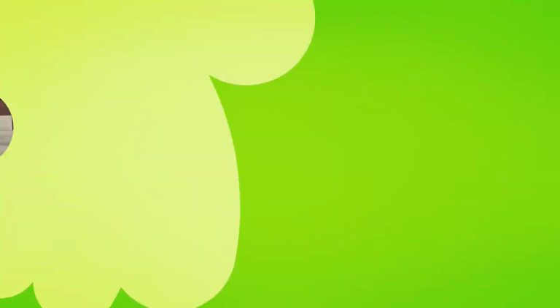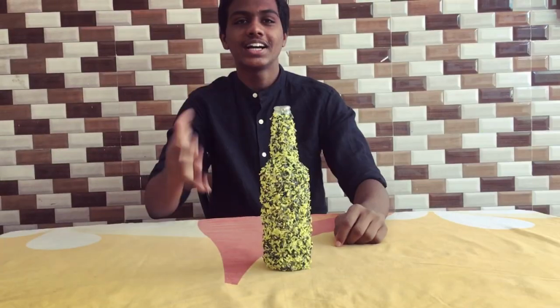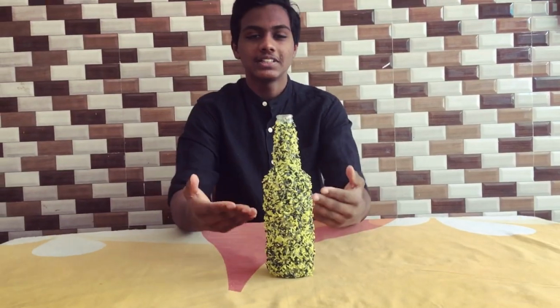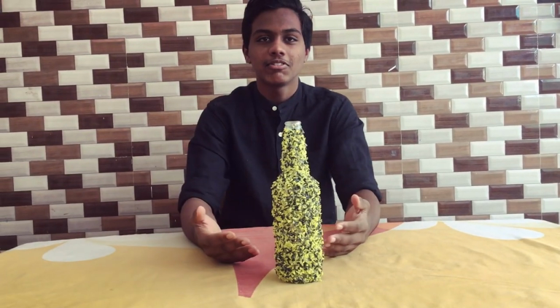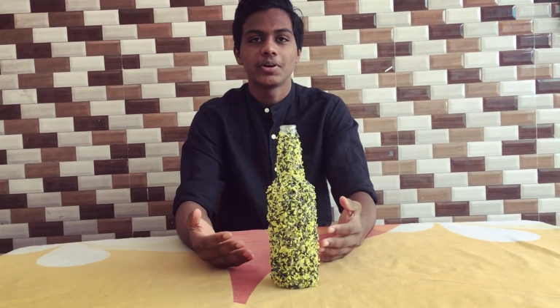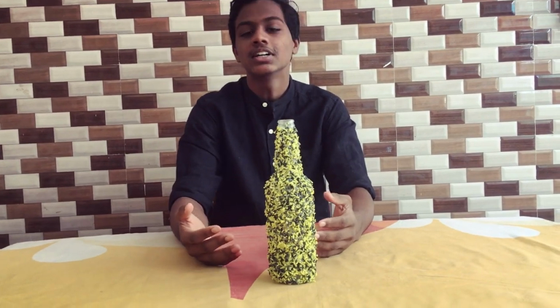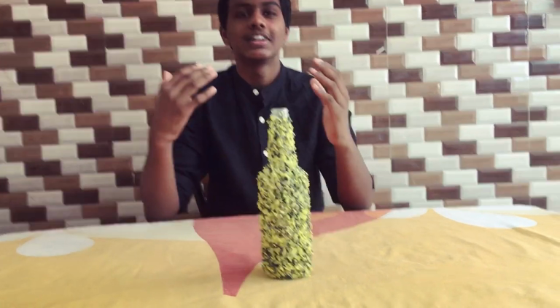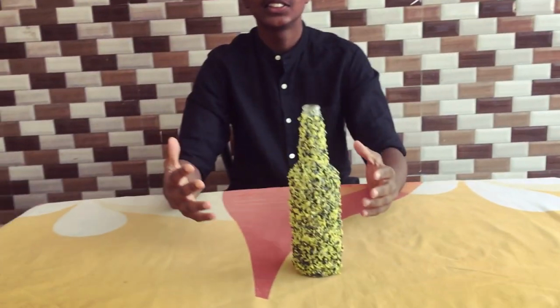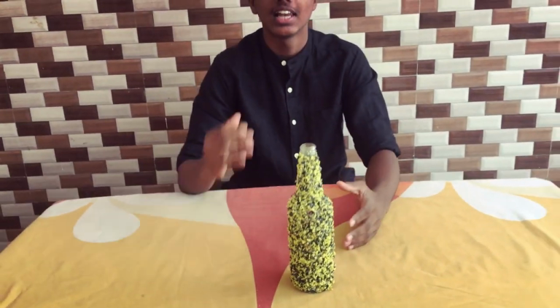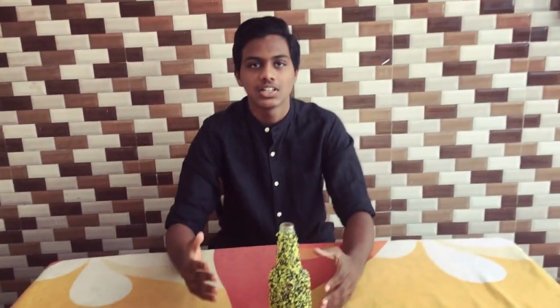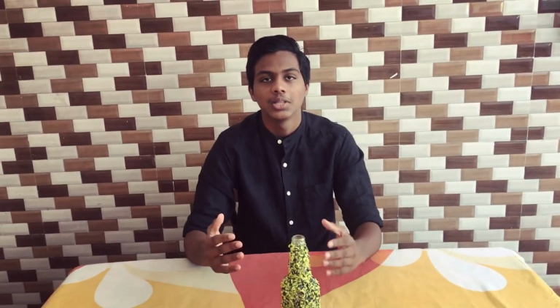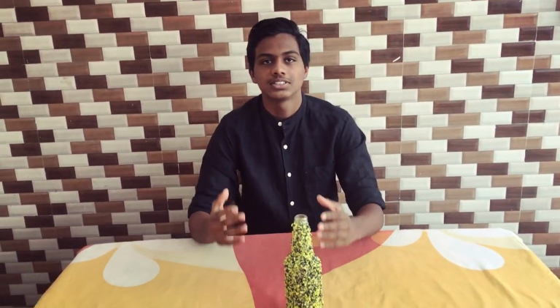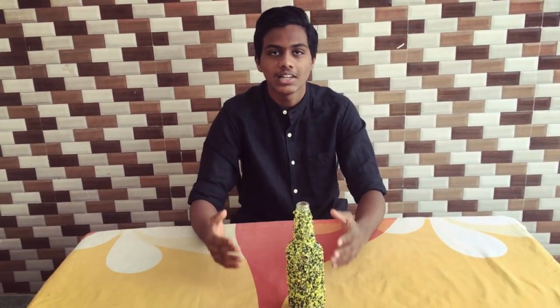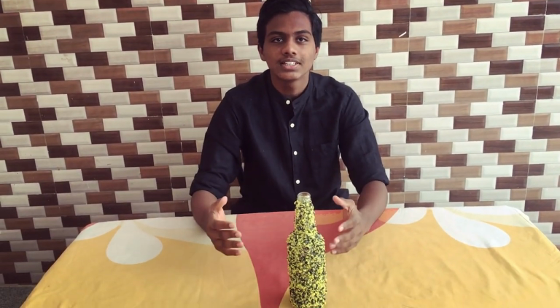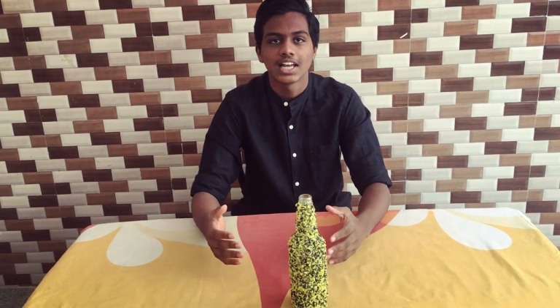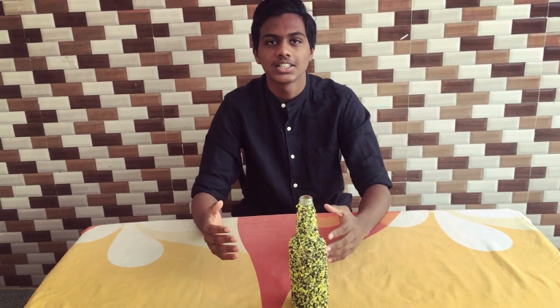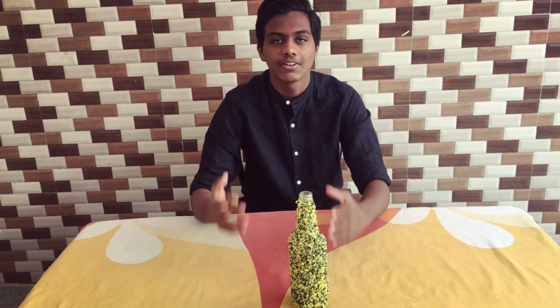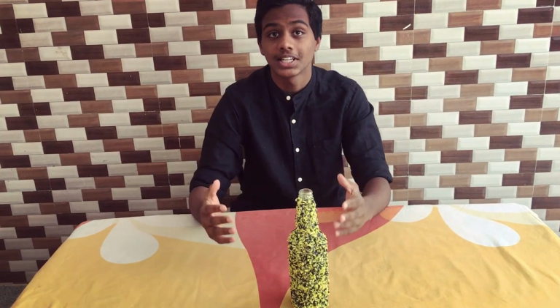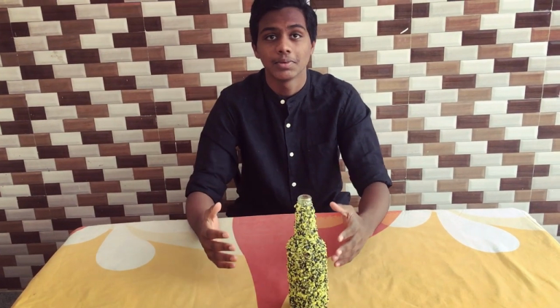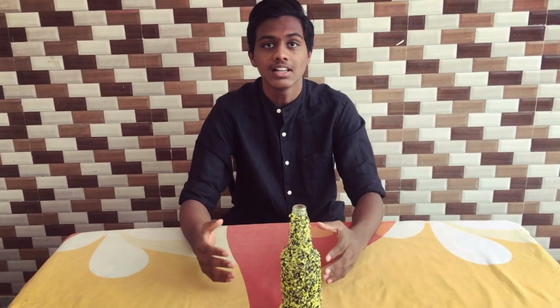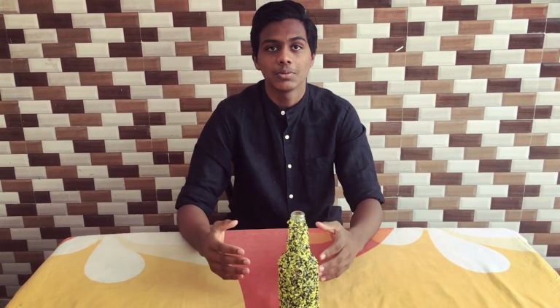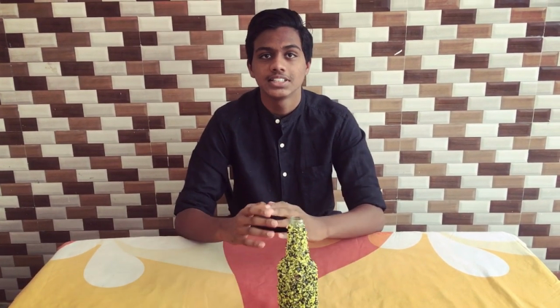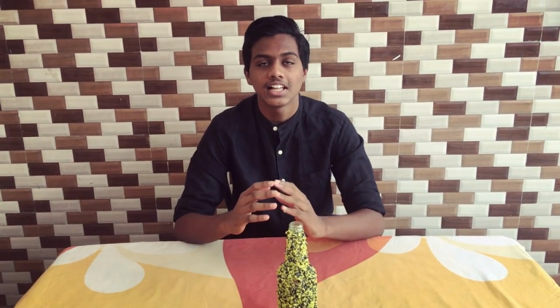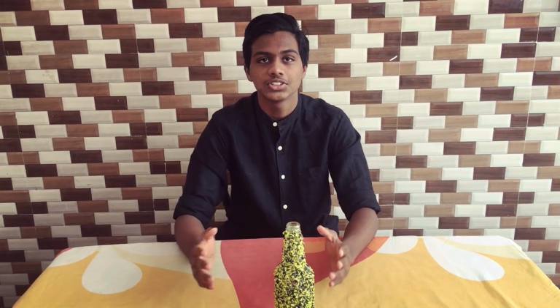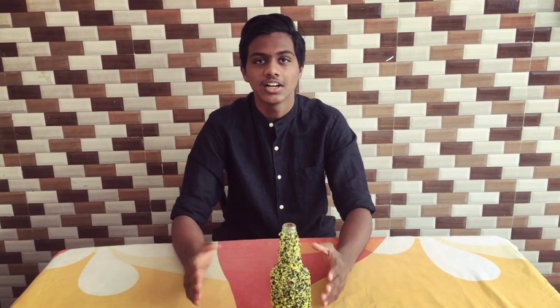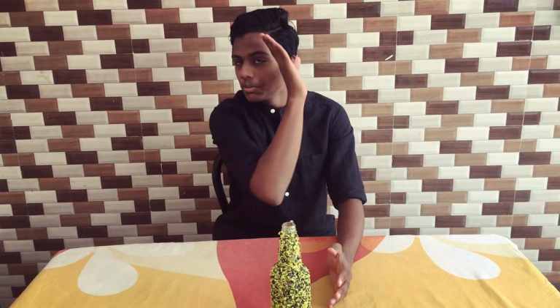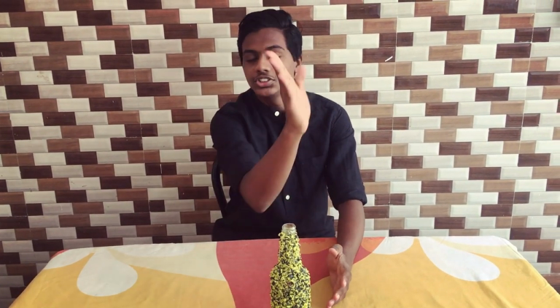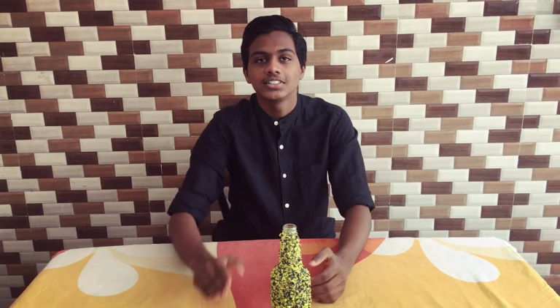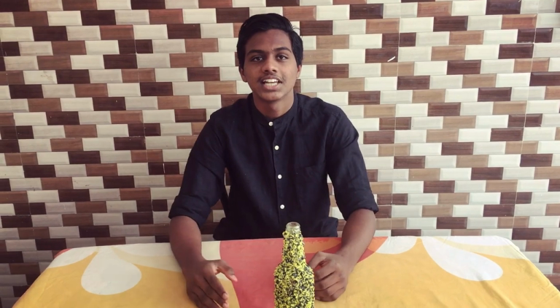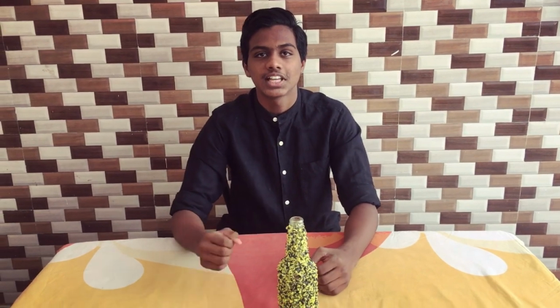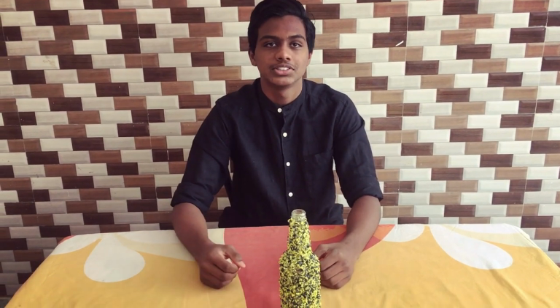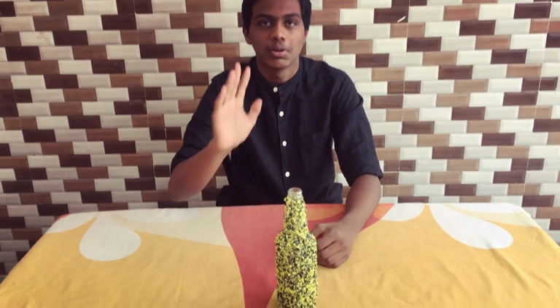Oh guys, this is our final product. Please like this video and subscribe to our channel. You will be sharing the information. This is Shooja Anthony signing off with cameraman Jason. Bye!